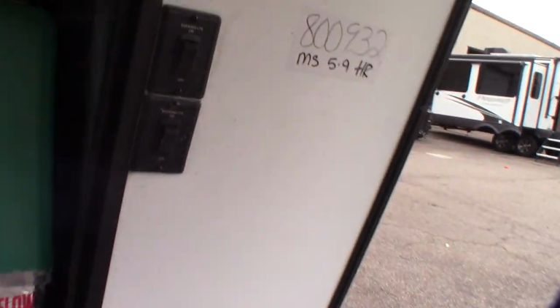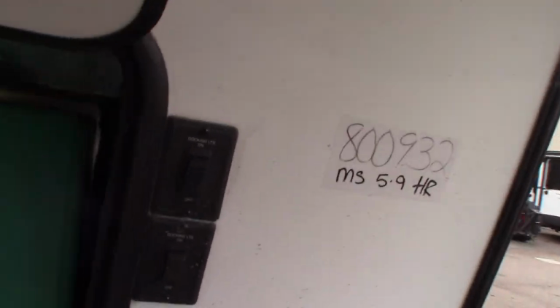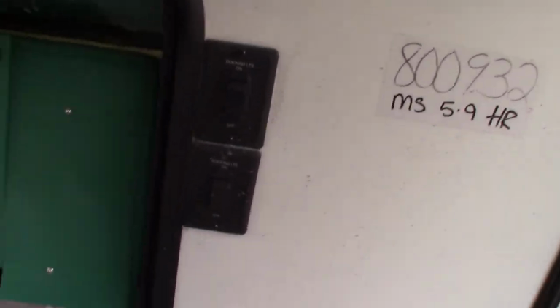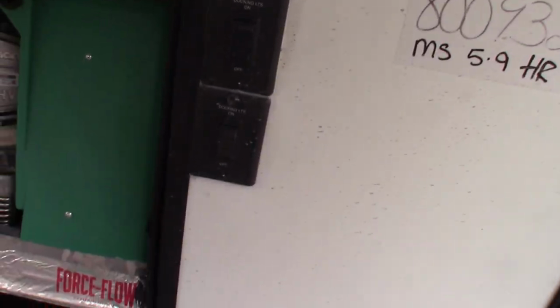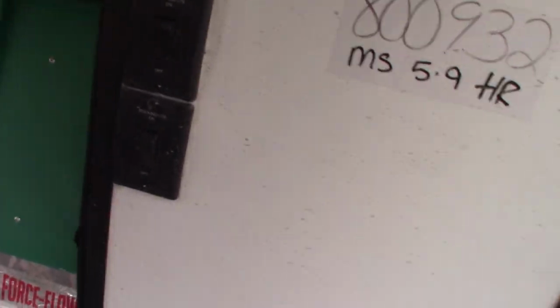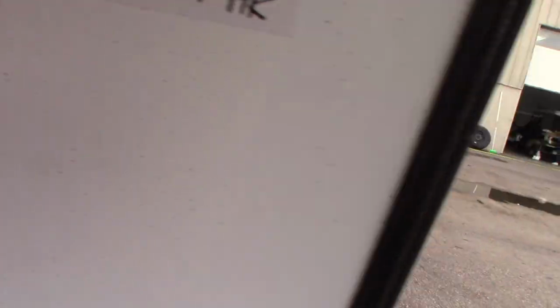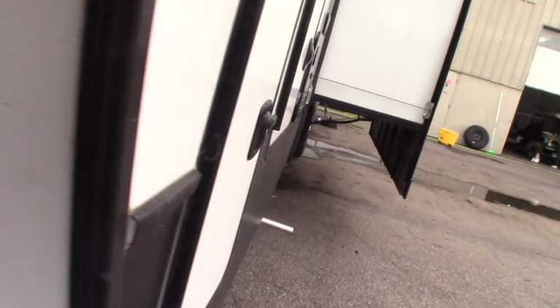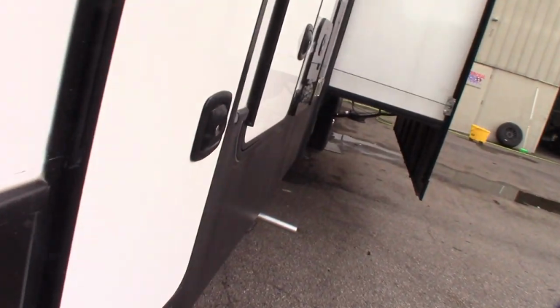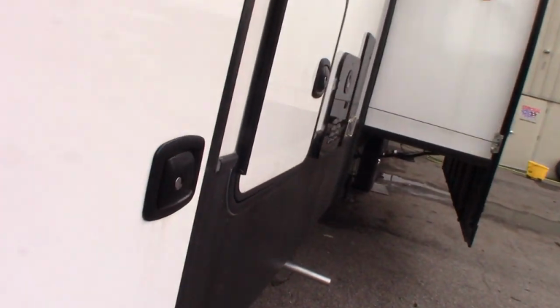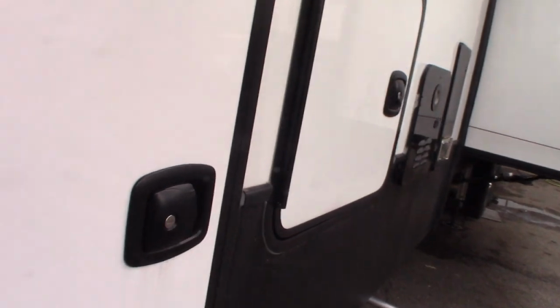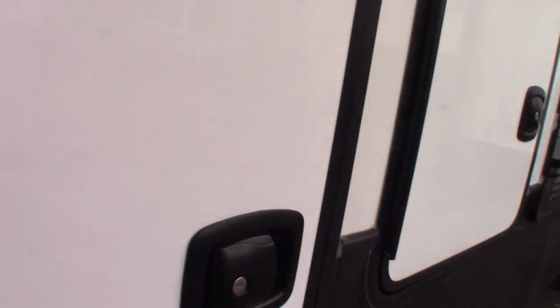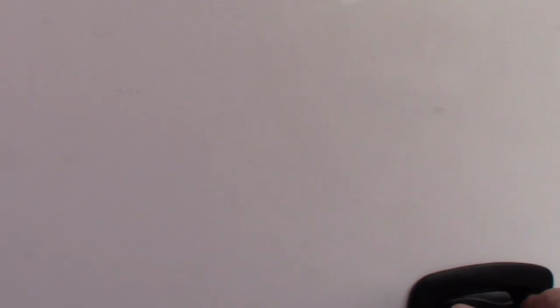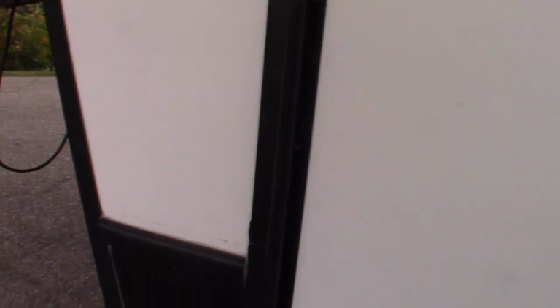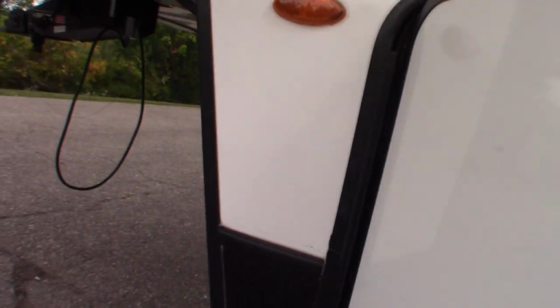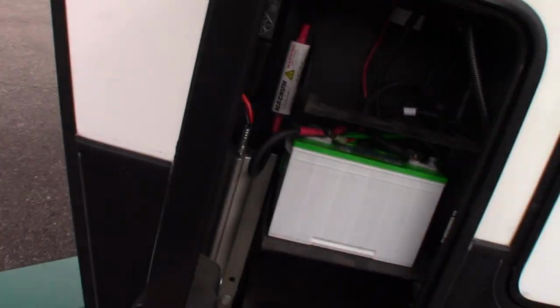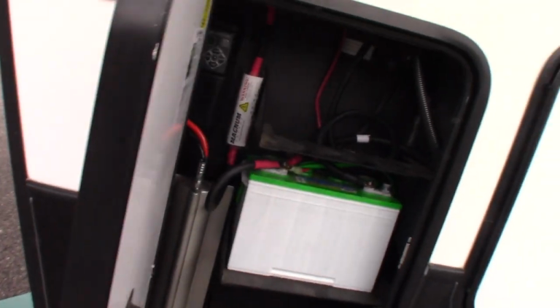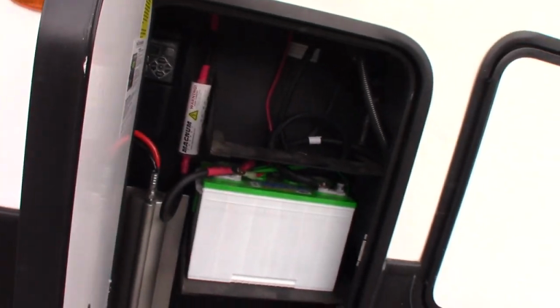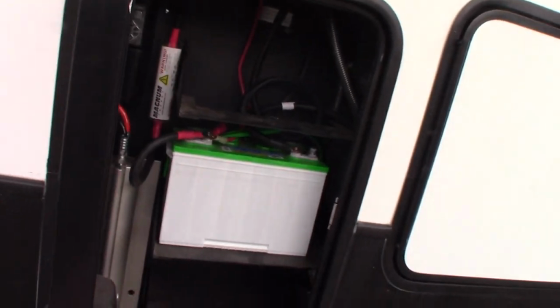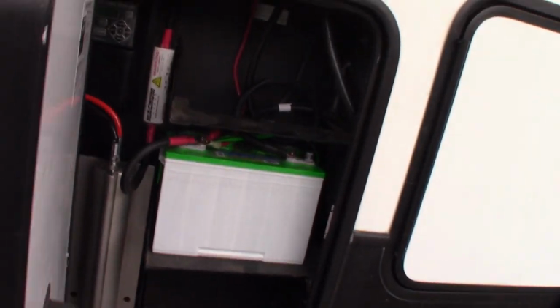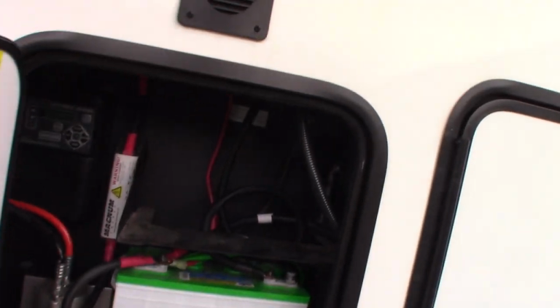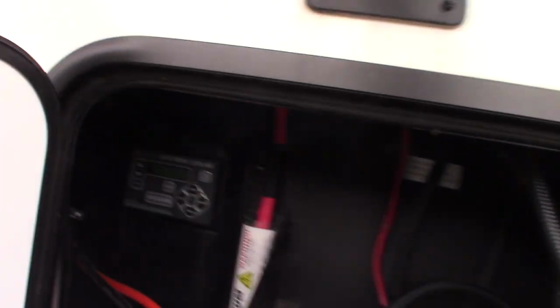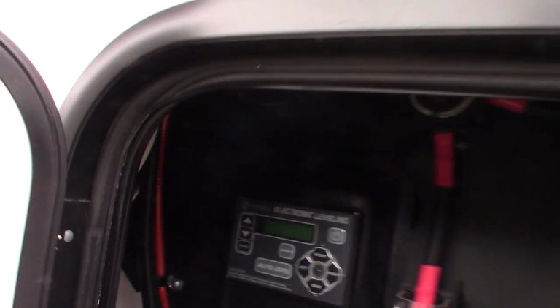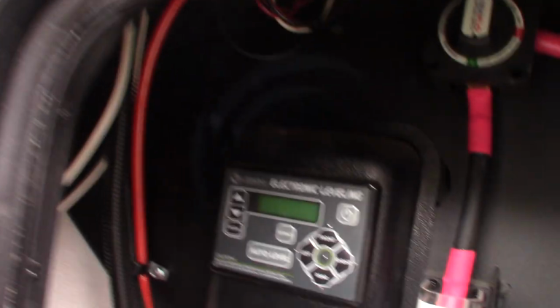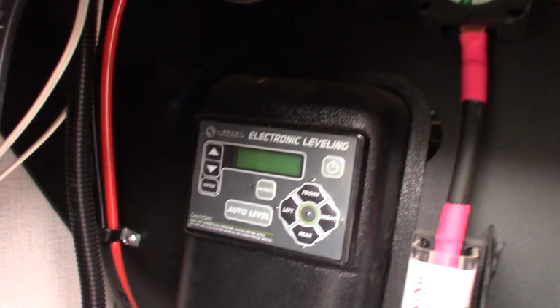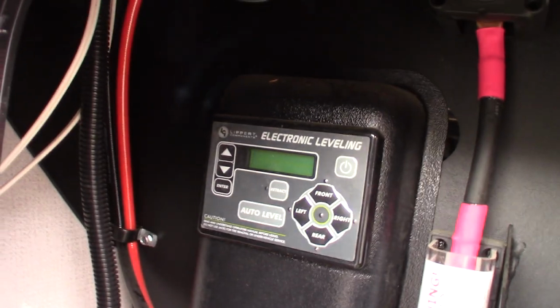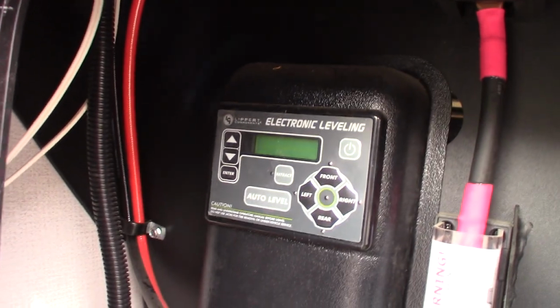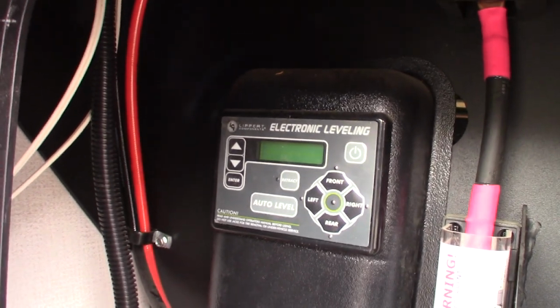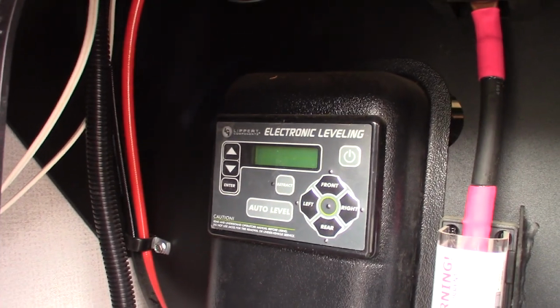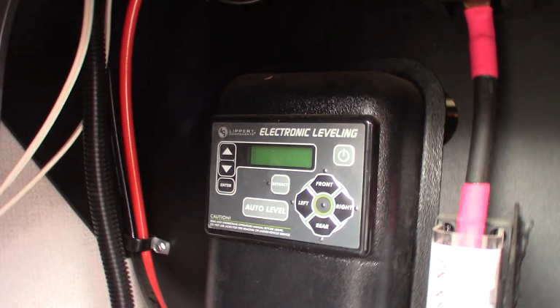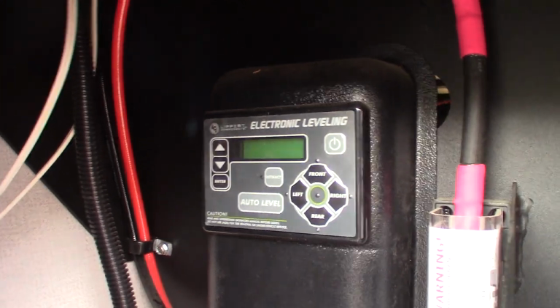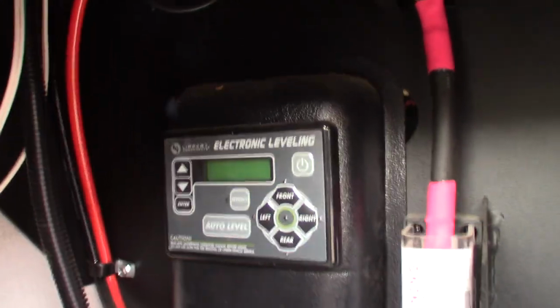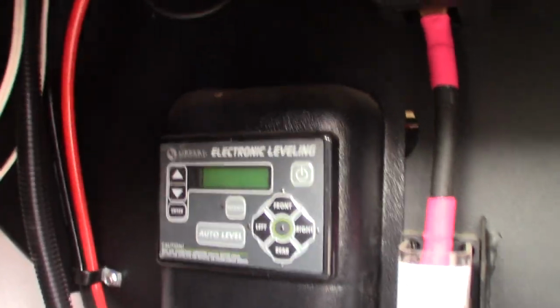Docking lights. You have a battery here — a 27 series battery. This is your controller for your leveling system, the outdoor controller.